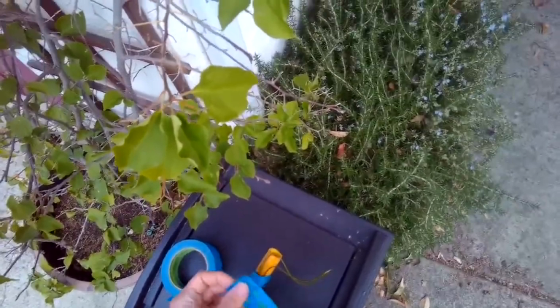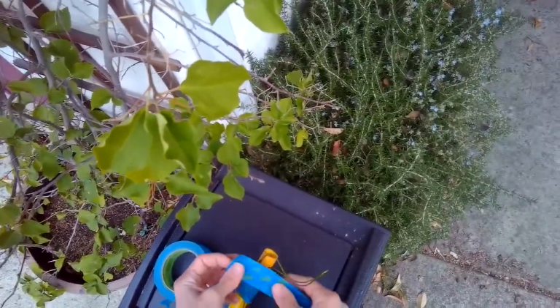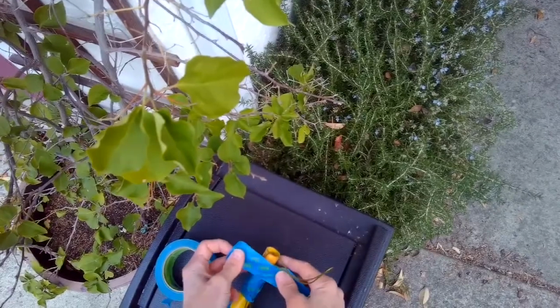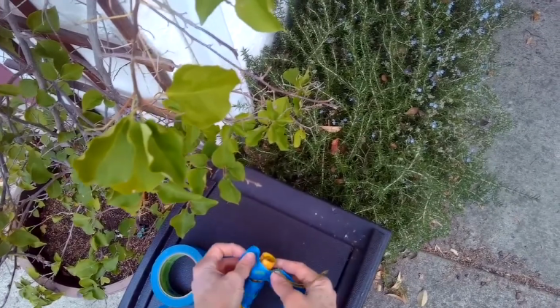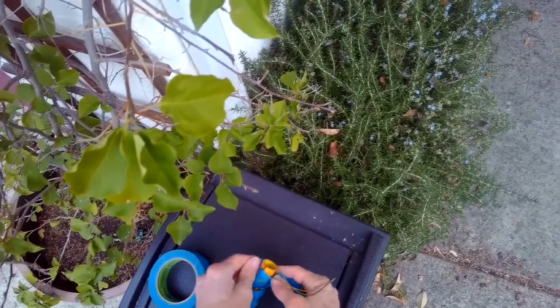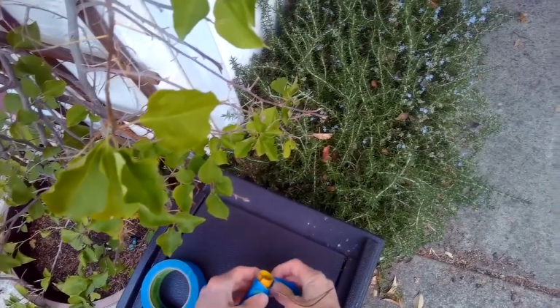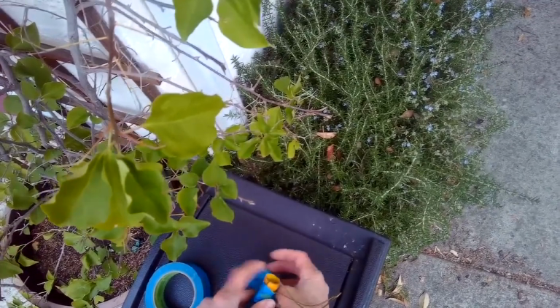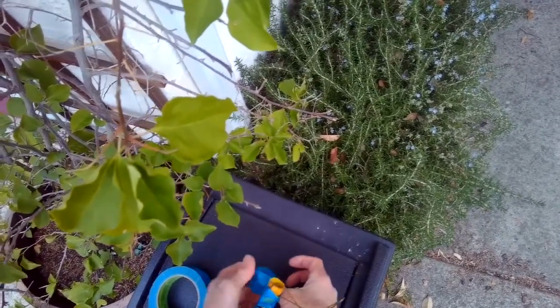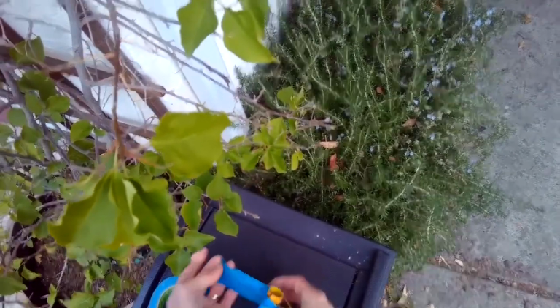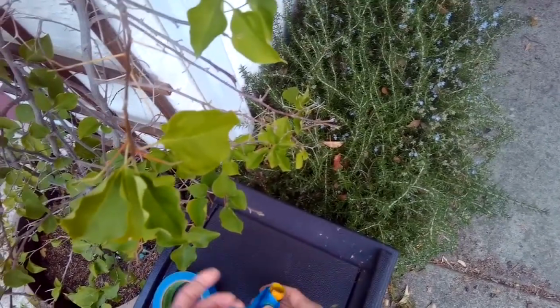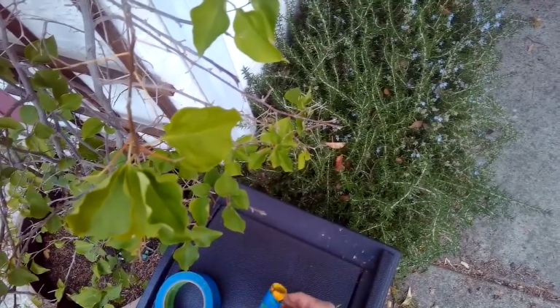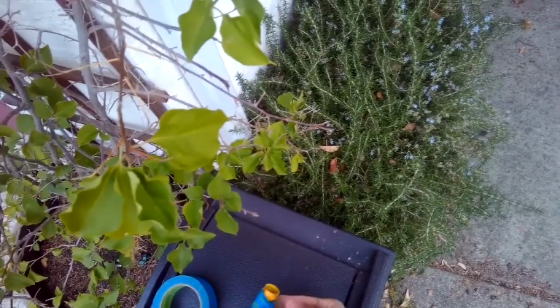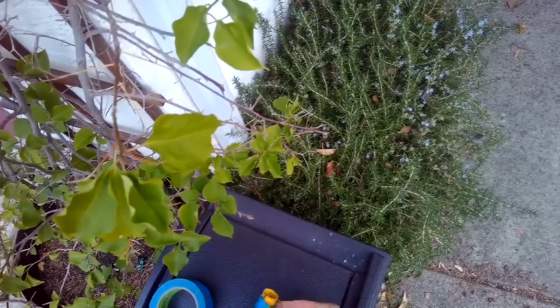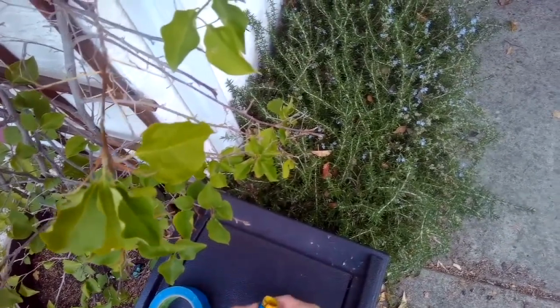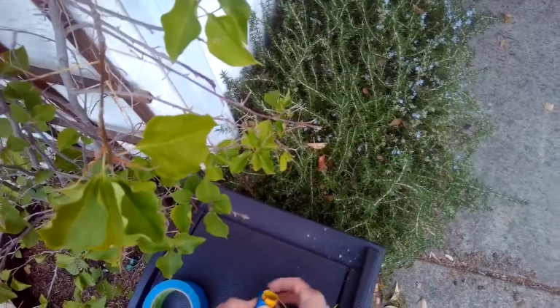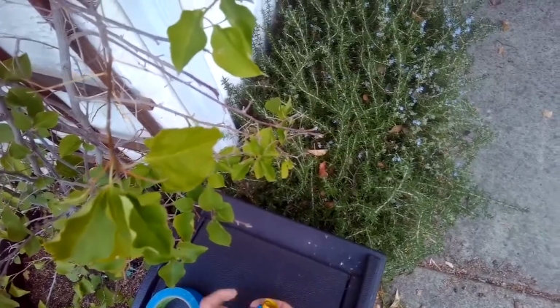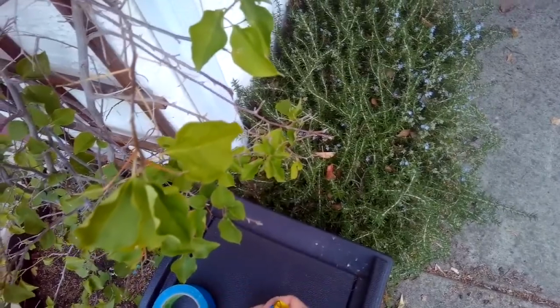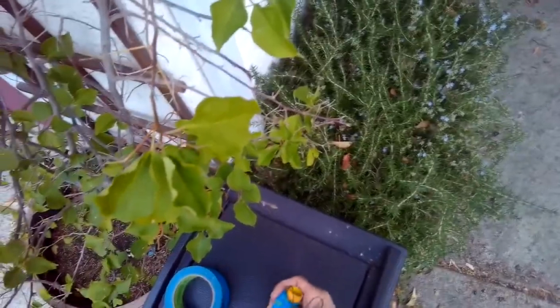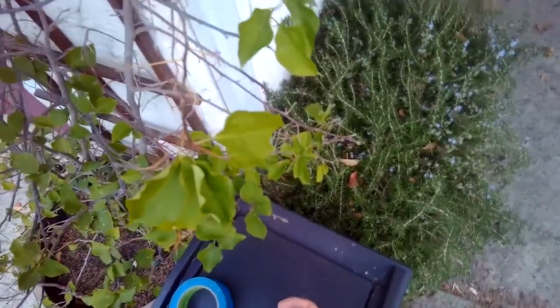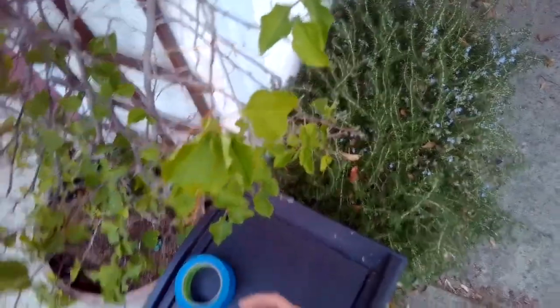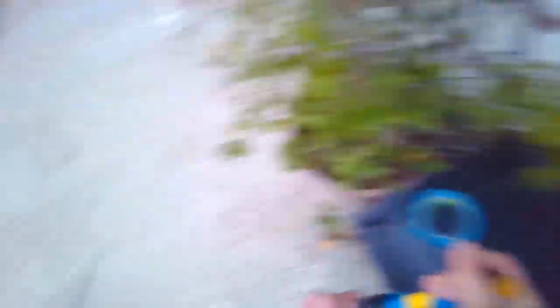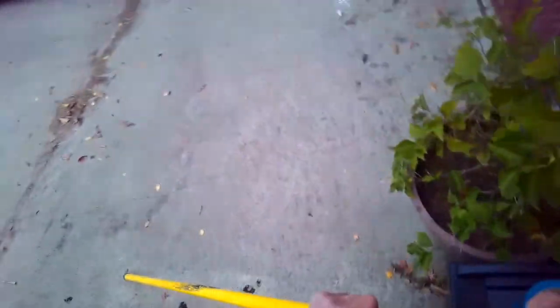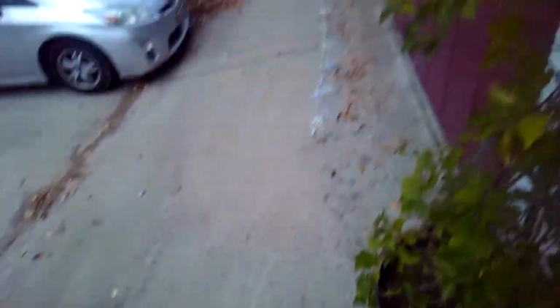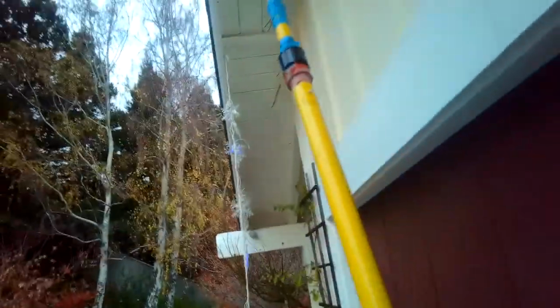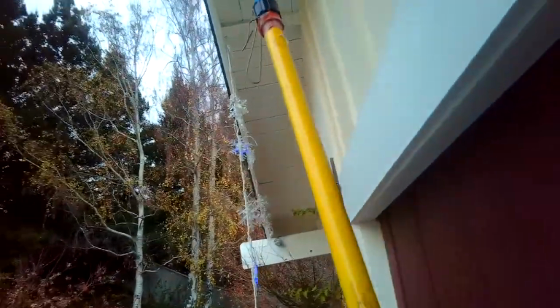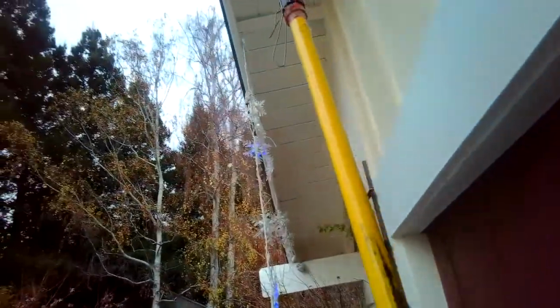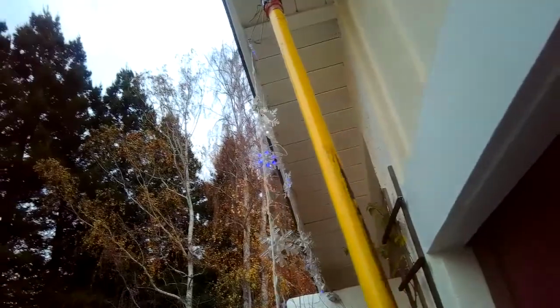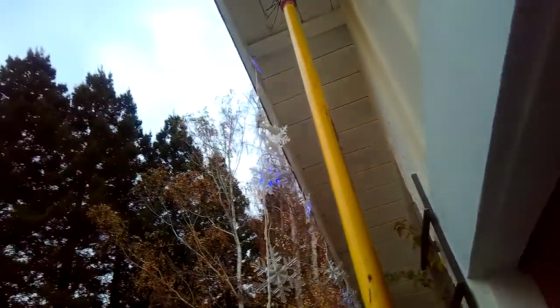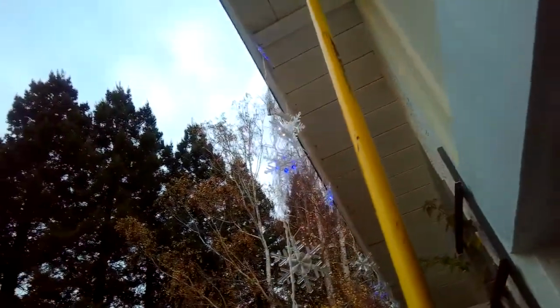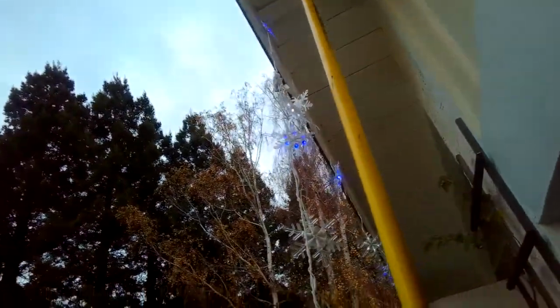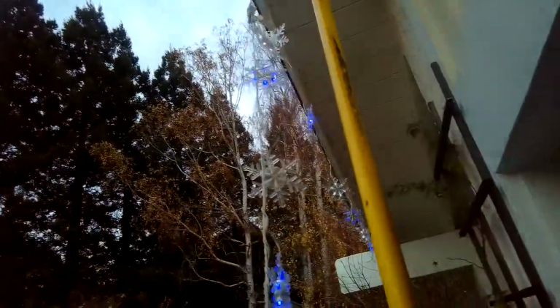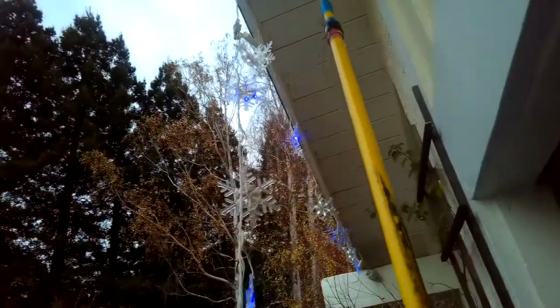Every year it's sad that there are people who lose their lives either putting their Christmas lights up or taking them down. We already have a nail there.